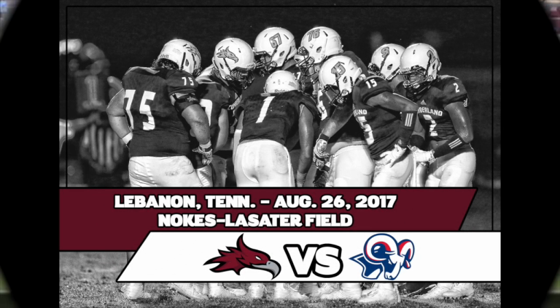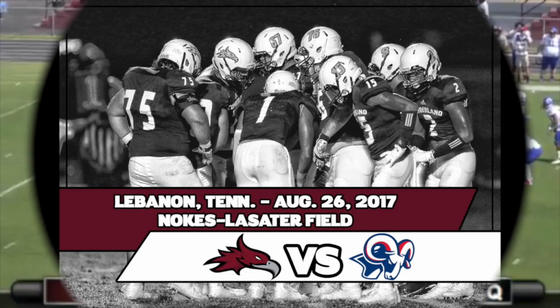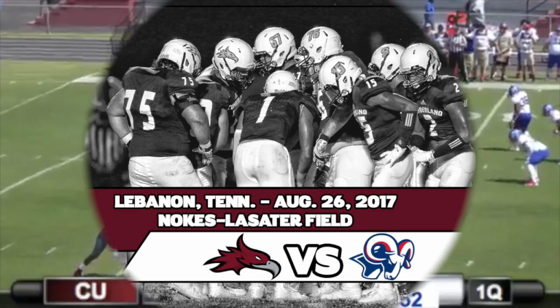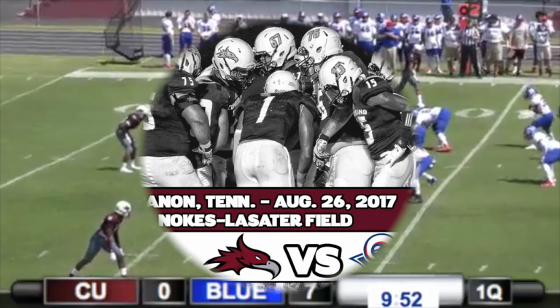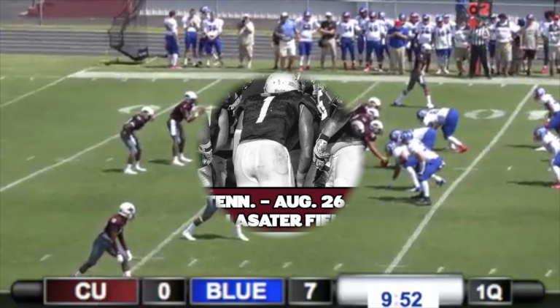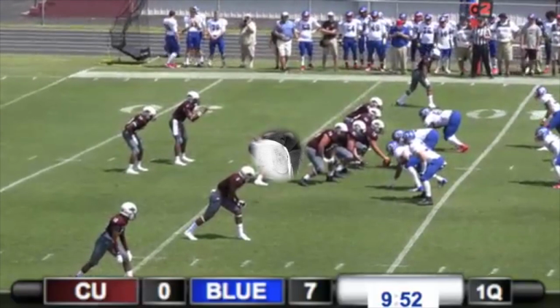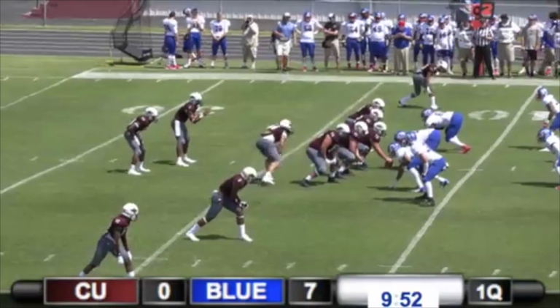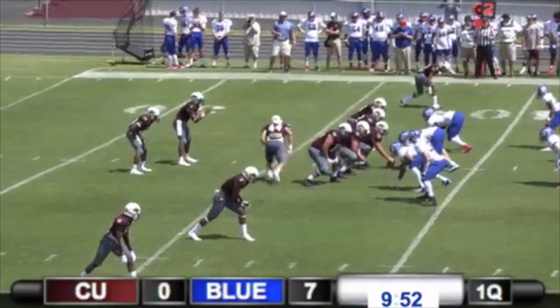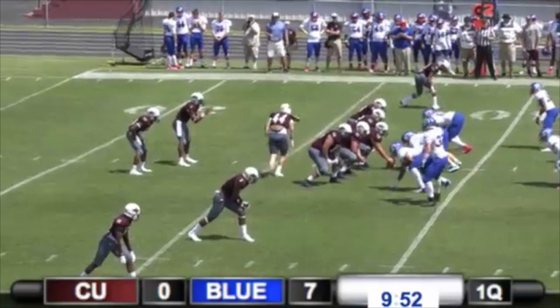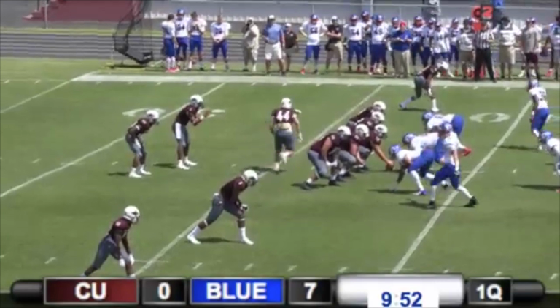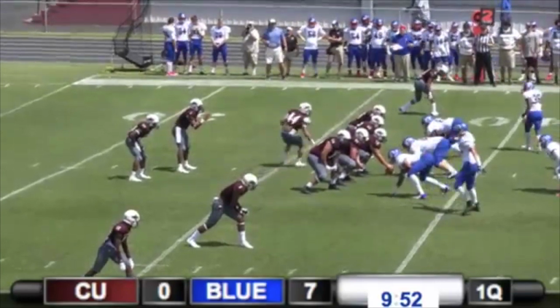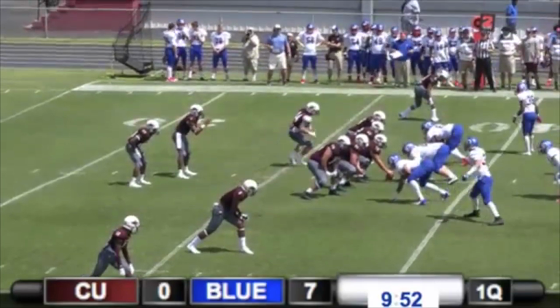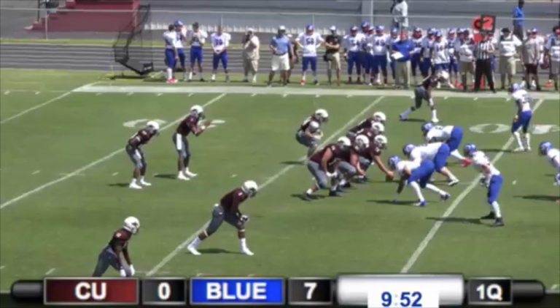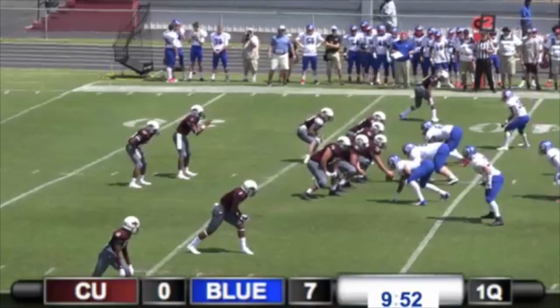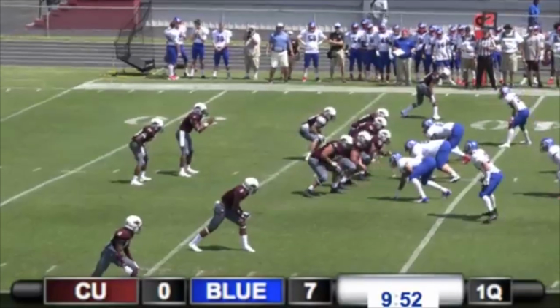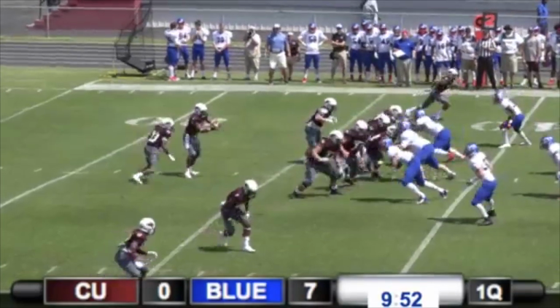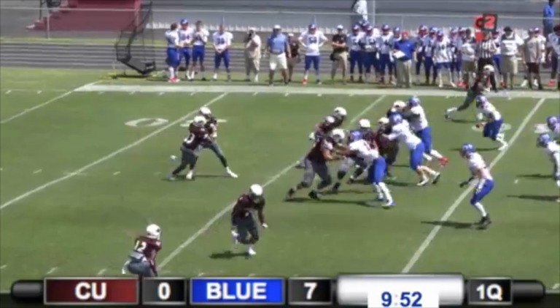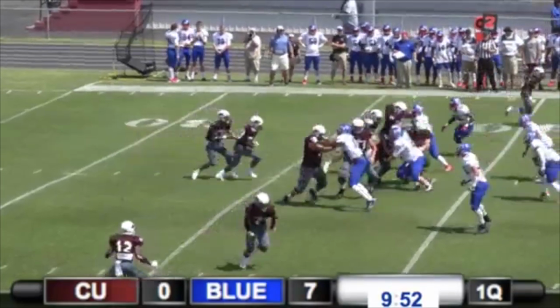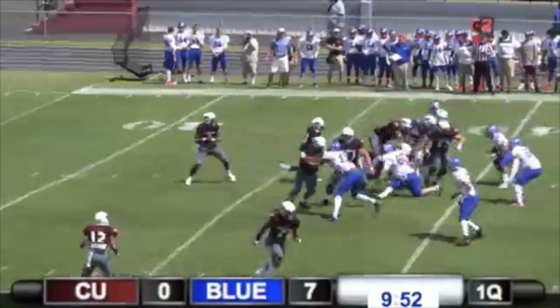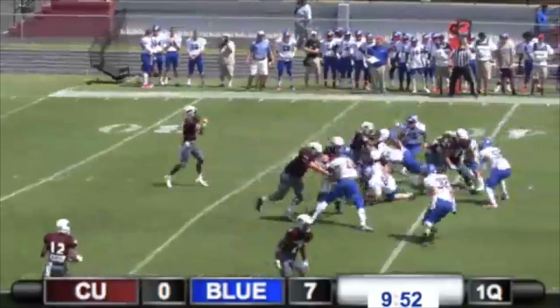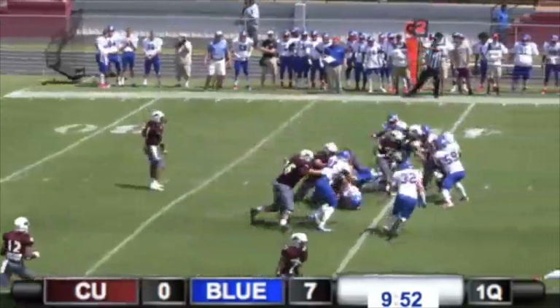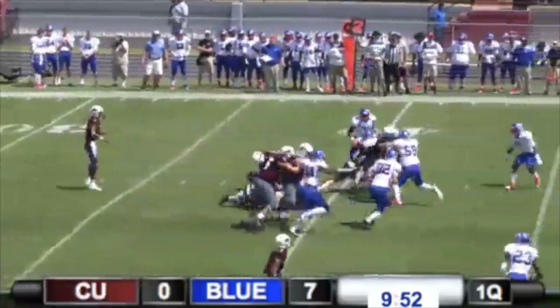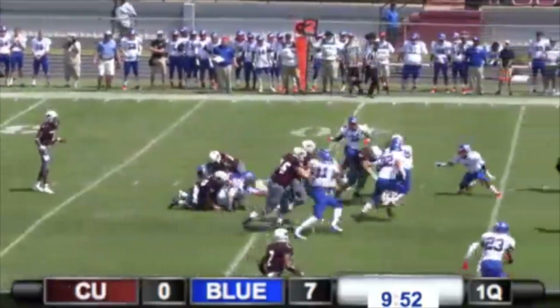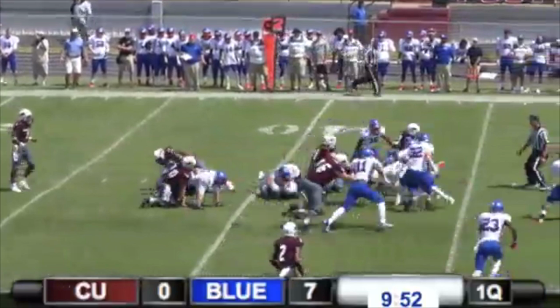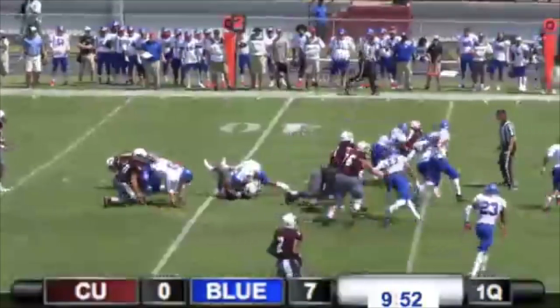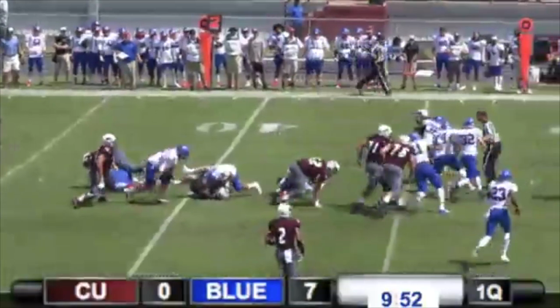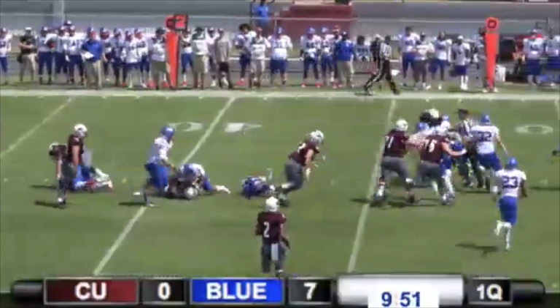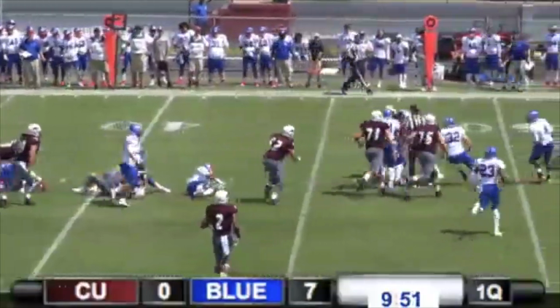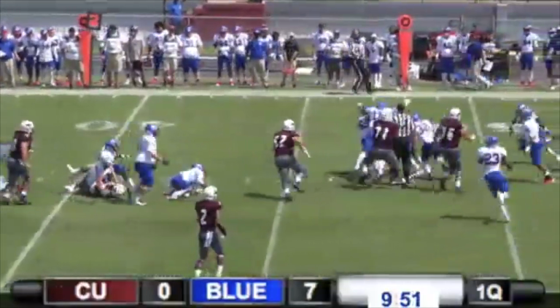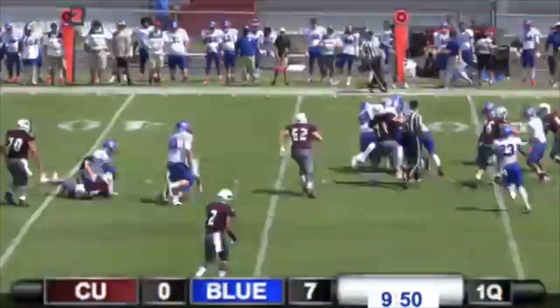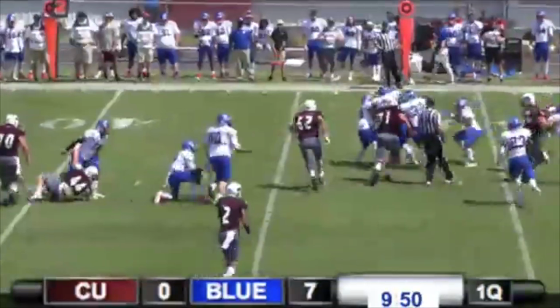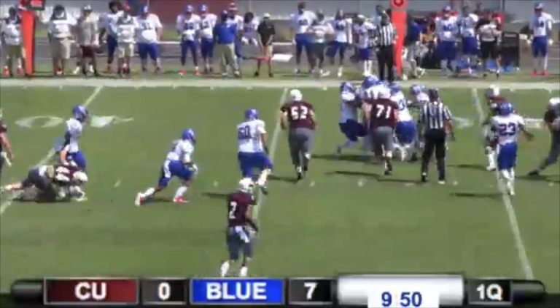Pretty quick there to make the hit. Motion out of Turner from left to right. Give it on the dive, straight up ahead. Nice run.